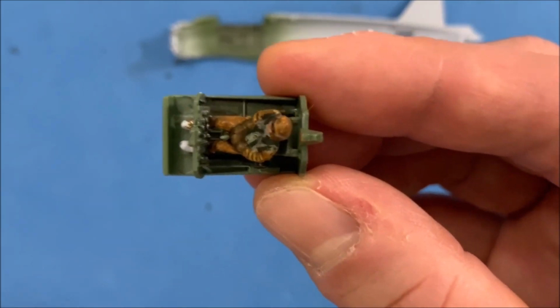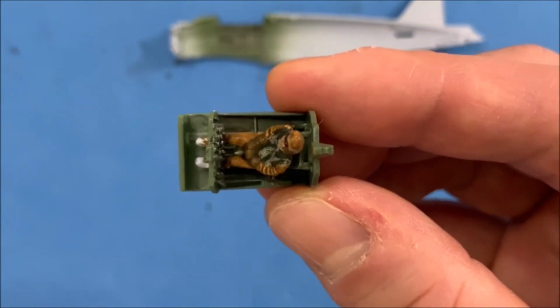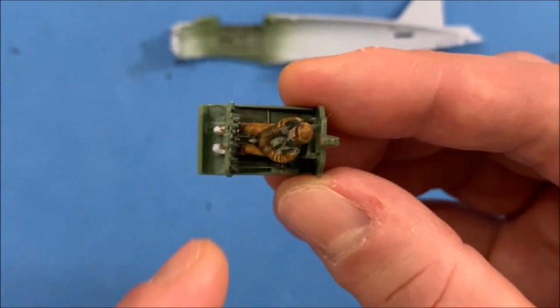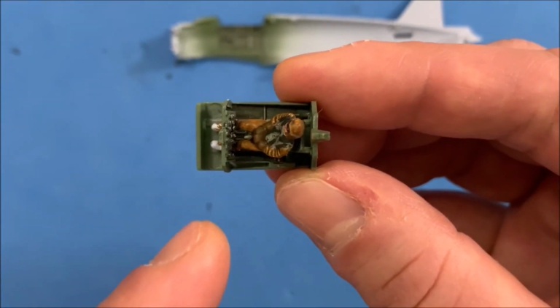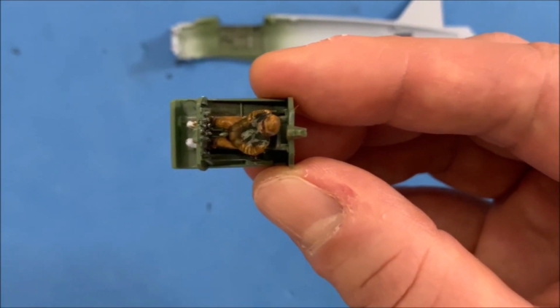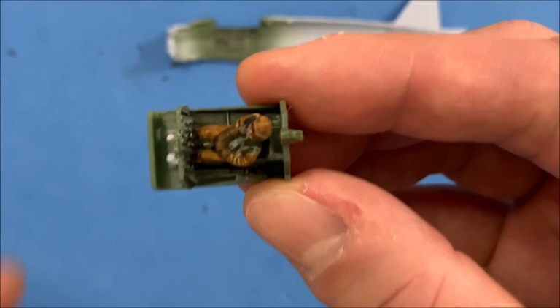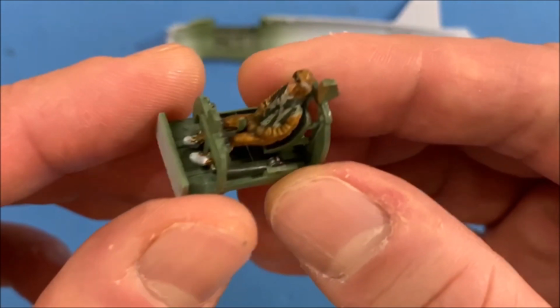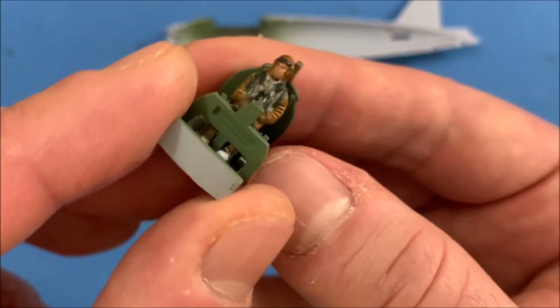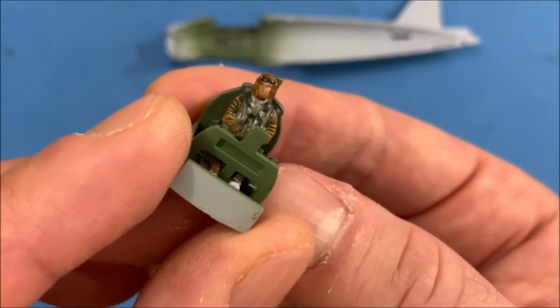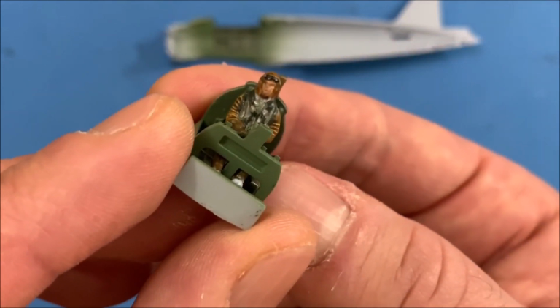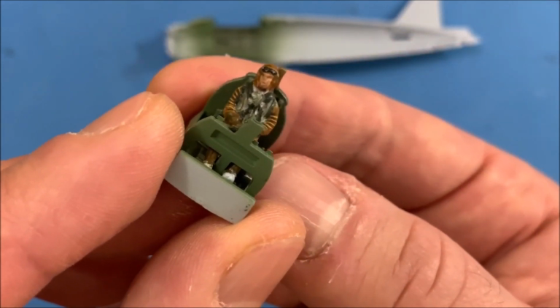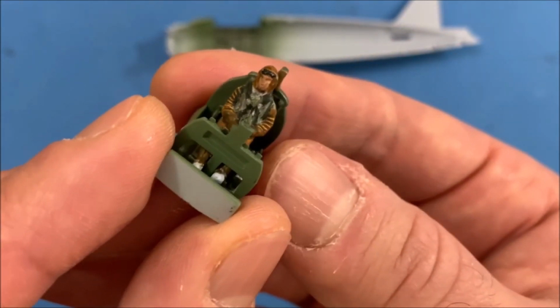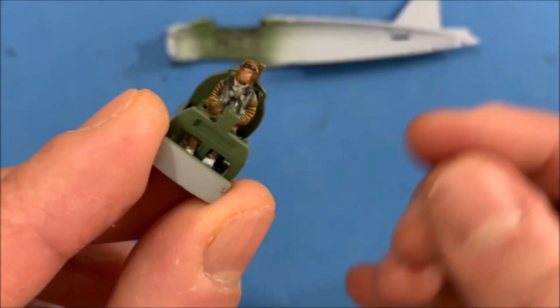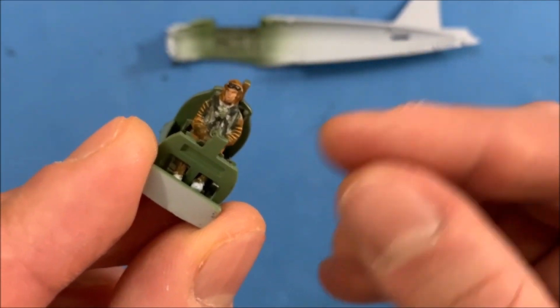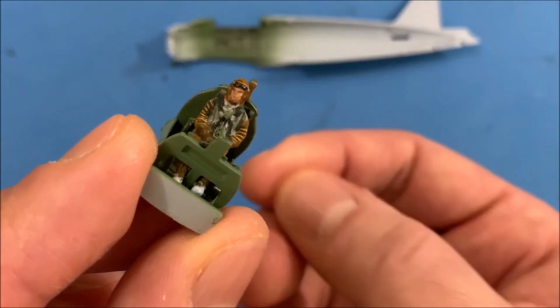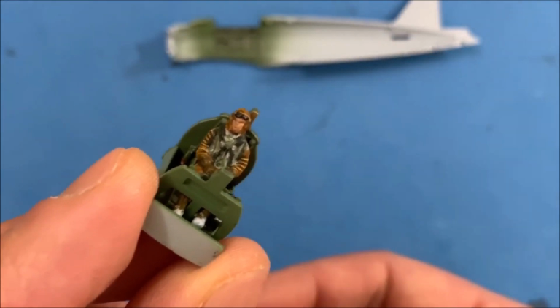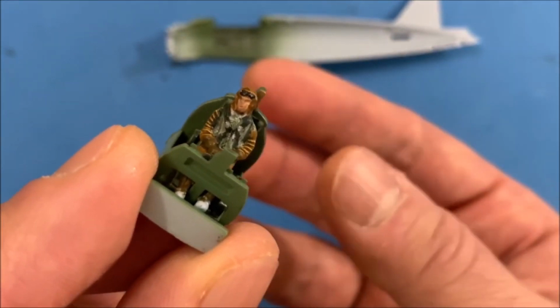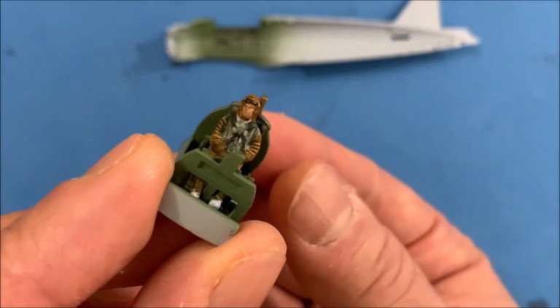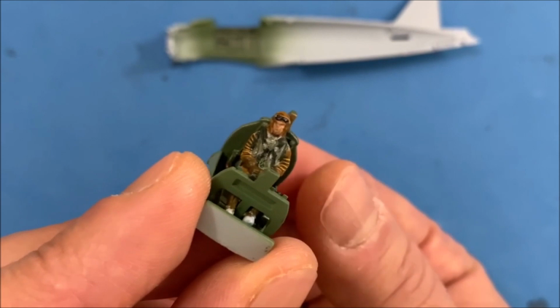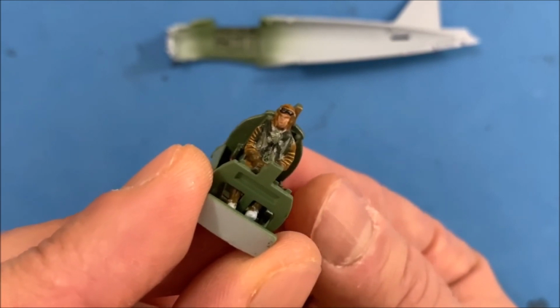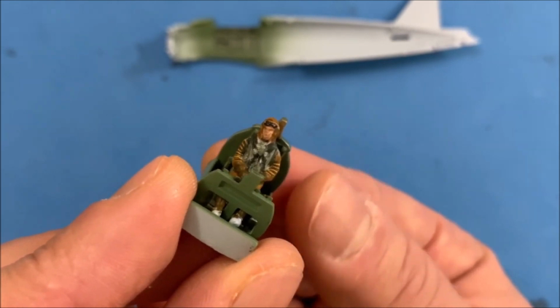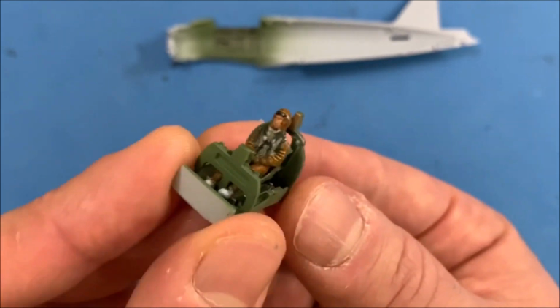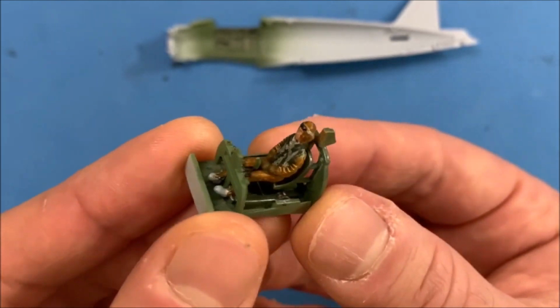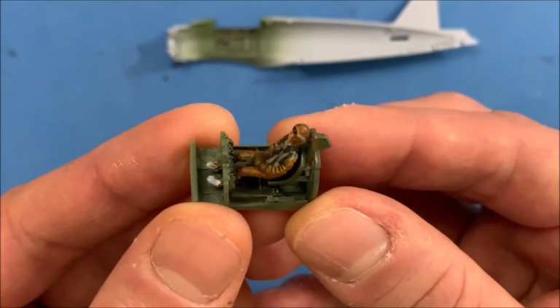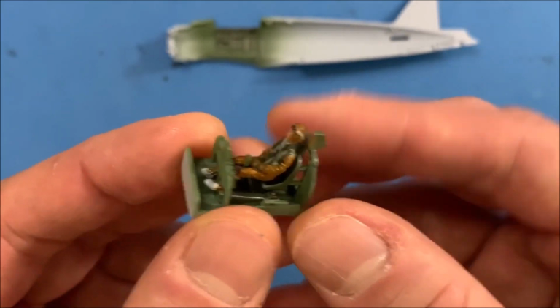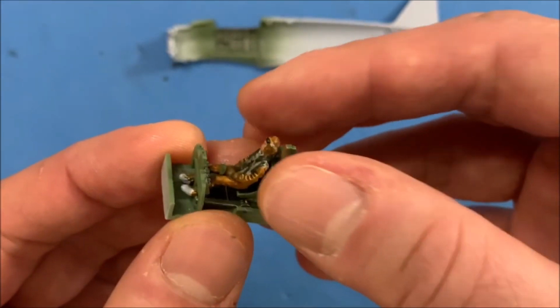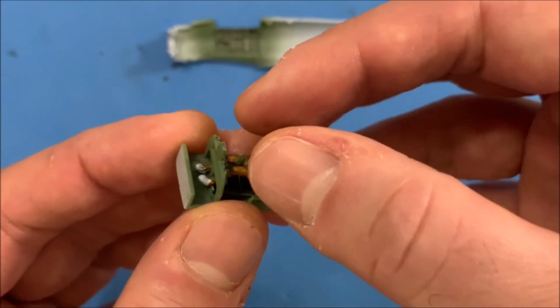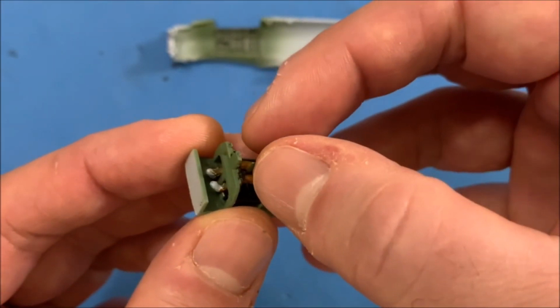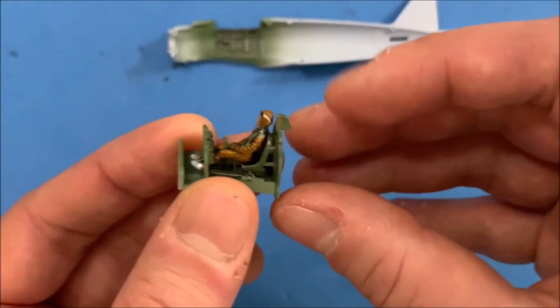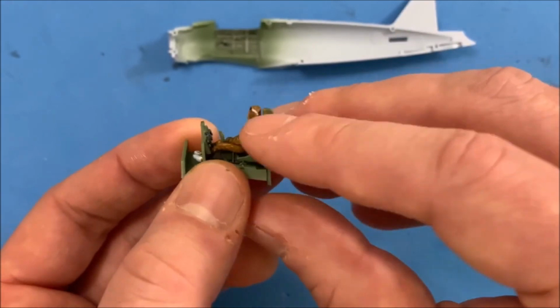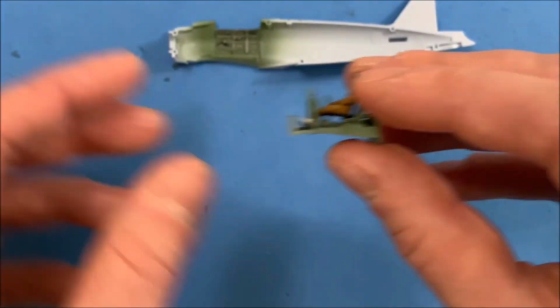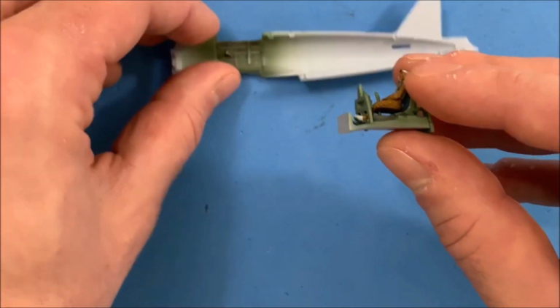I thought about maybe chopping his legs off, but I think we might be able to work with that. It's not perfectly straight, but I'm not looking for him to be perfectly straight — people move all the time inside the cockpit. So let's see how this goes in here.